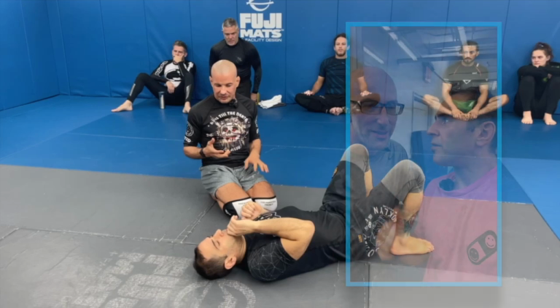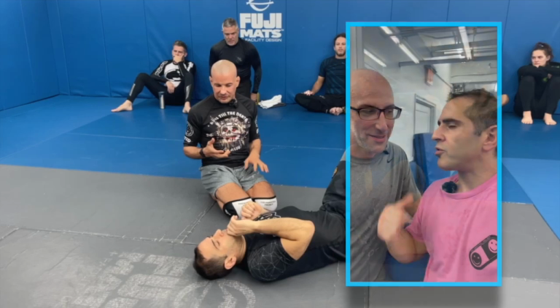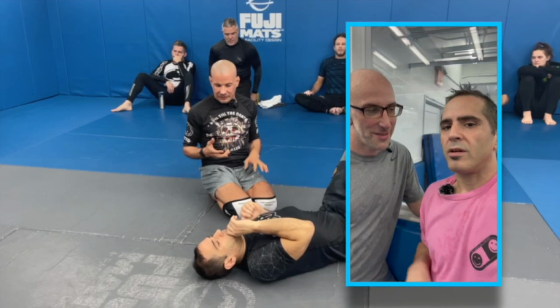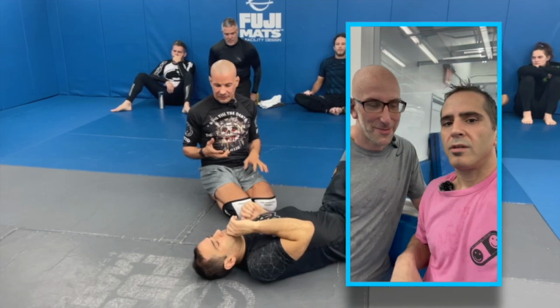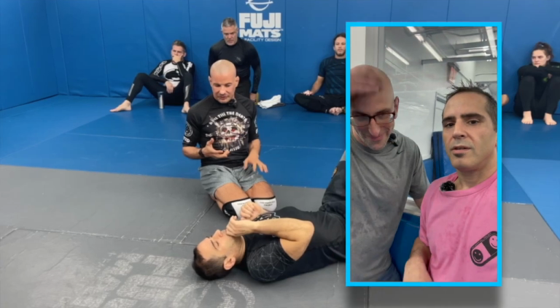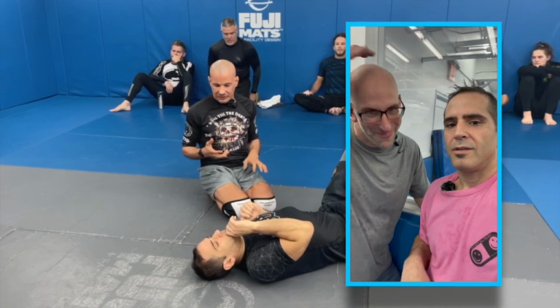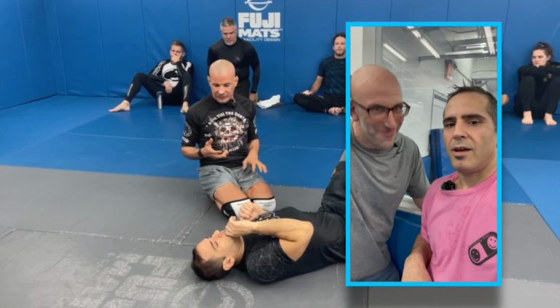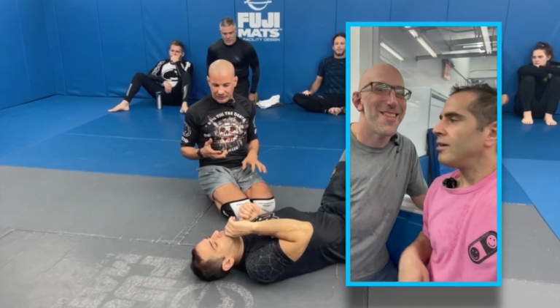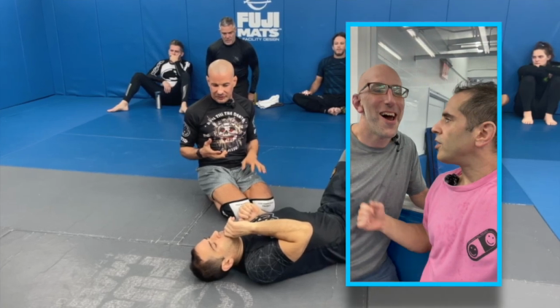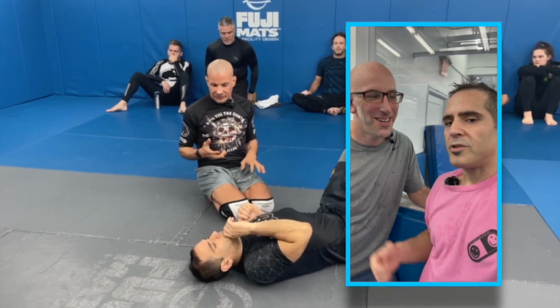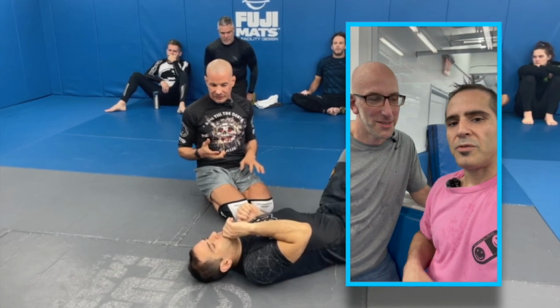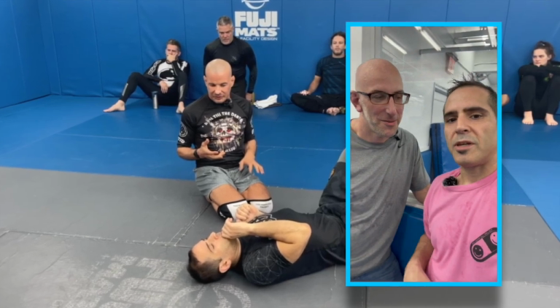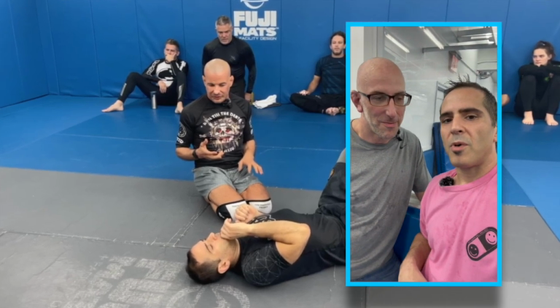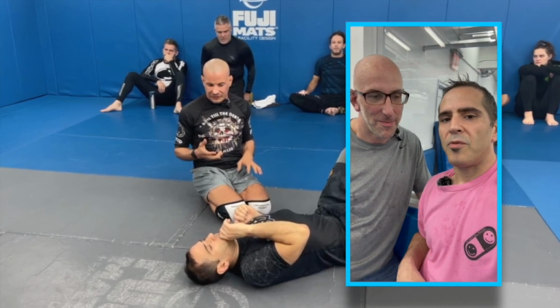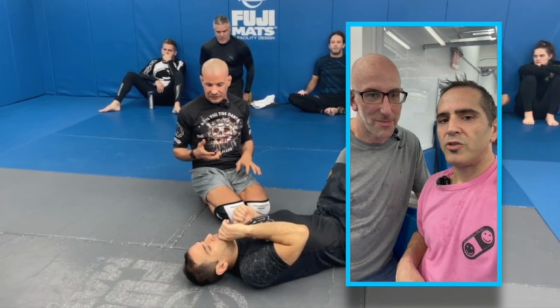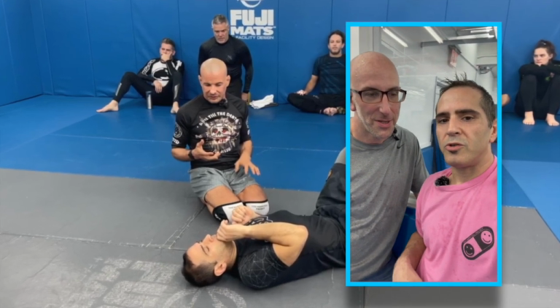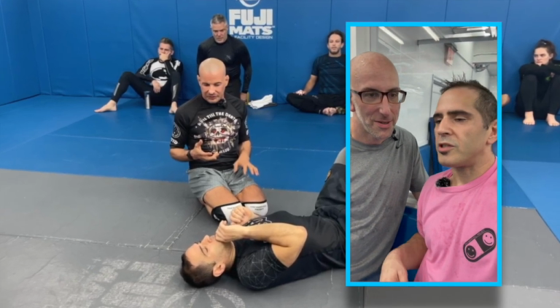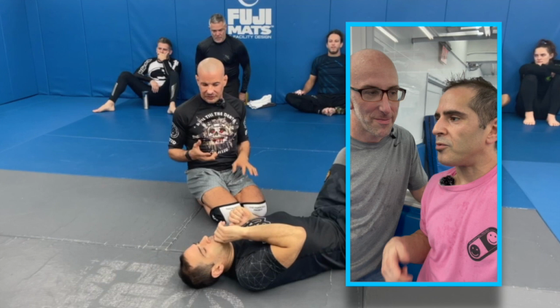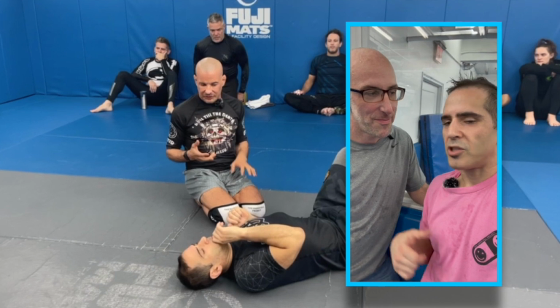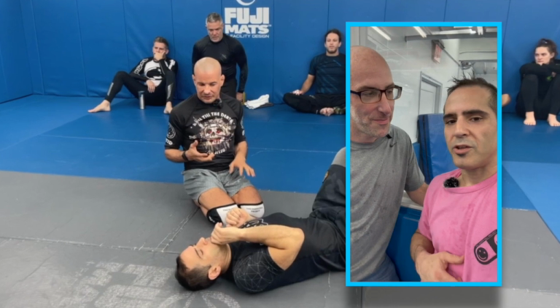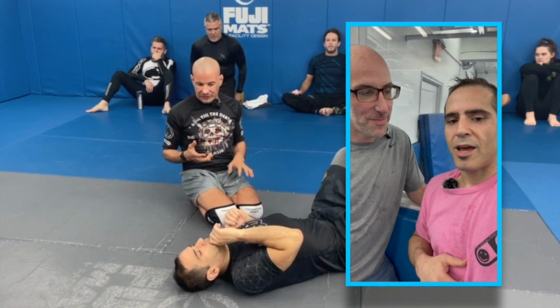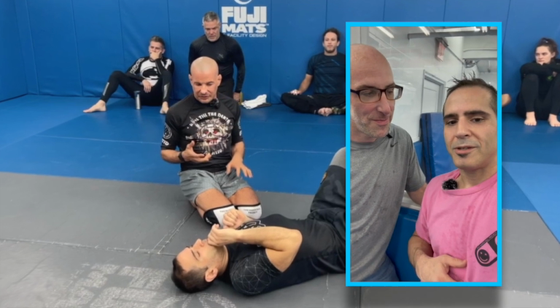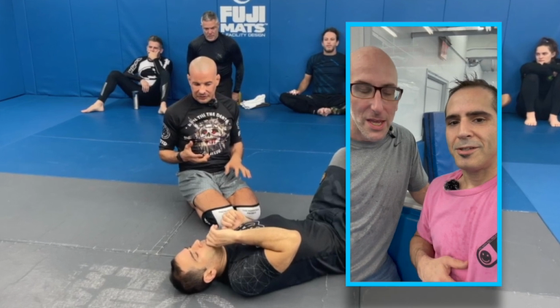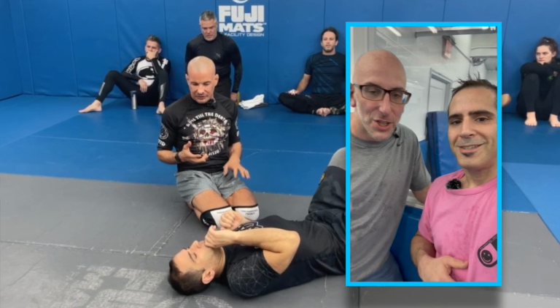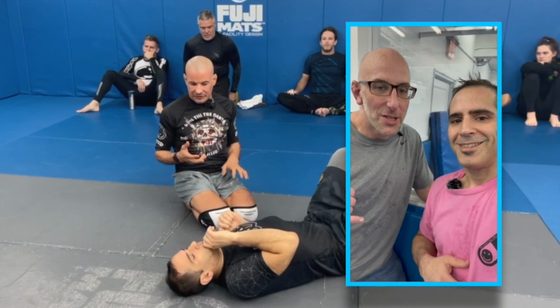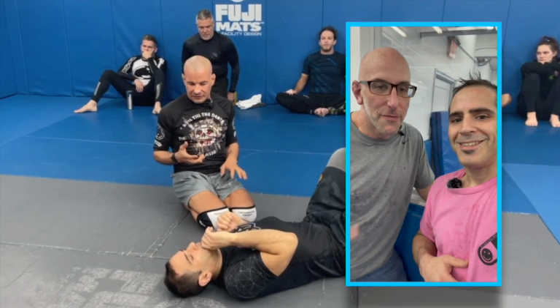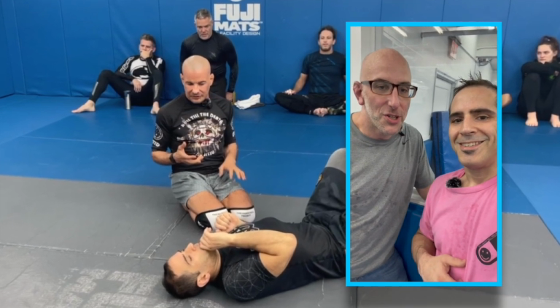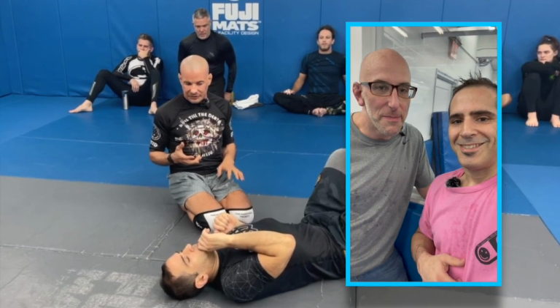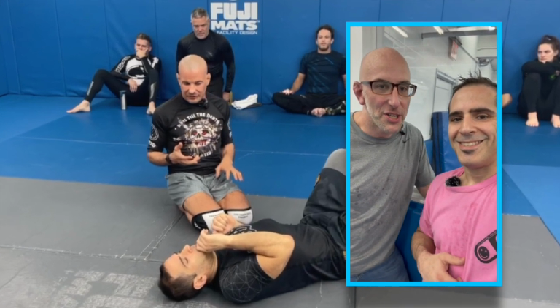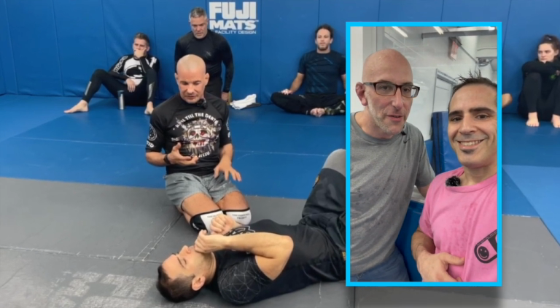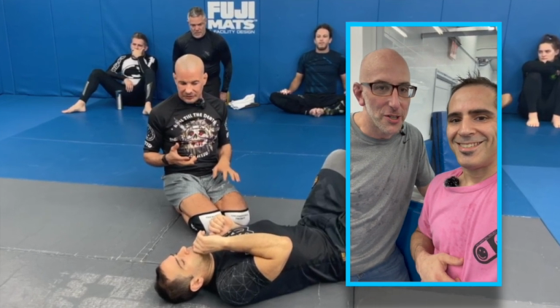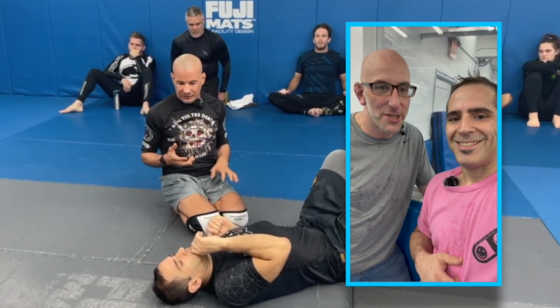Jeff, fix your hair. Jeff is visiting from New Jersey. Jeff, why don't you give a shout out to your academy? Shout out to all the folks at Sheridan BJJ of Lochsall, New Jersey.